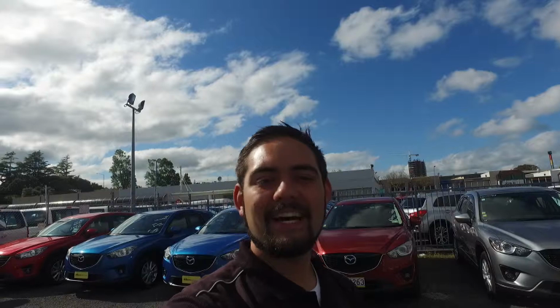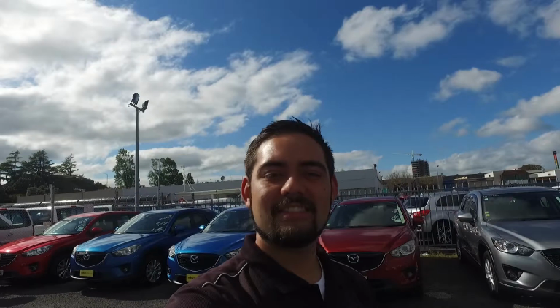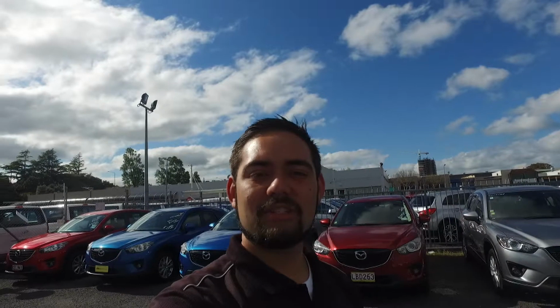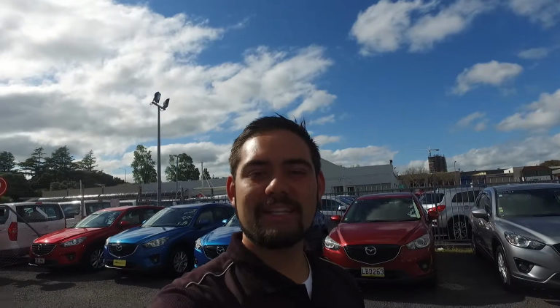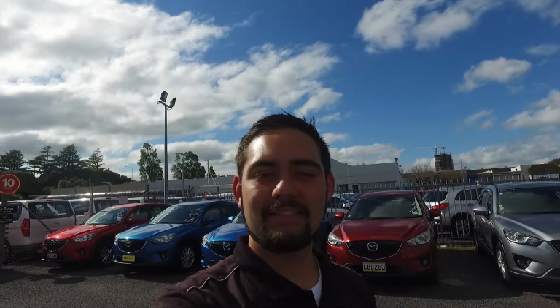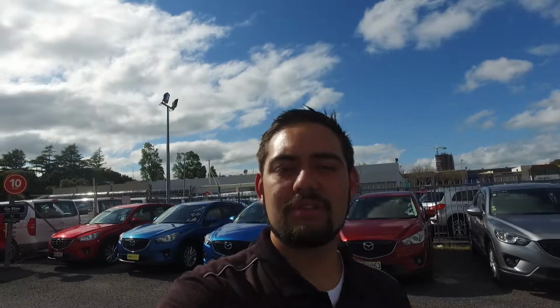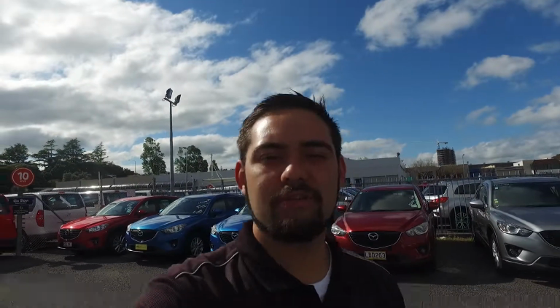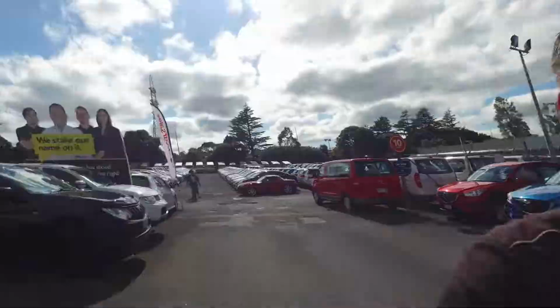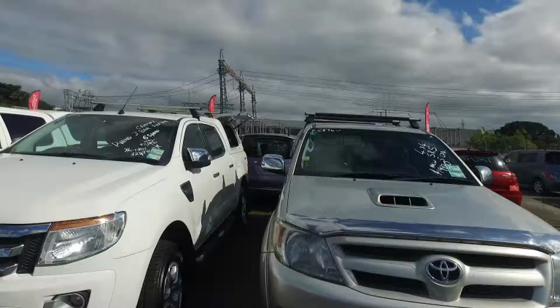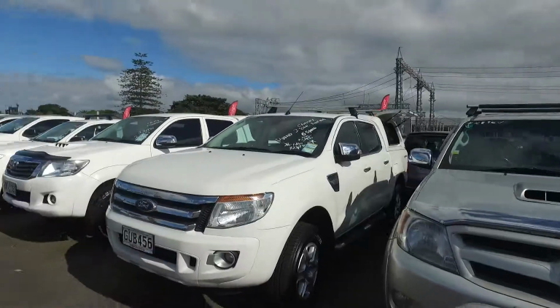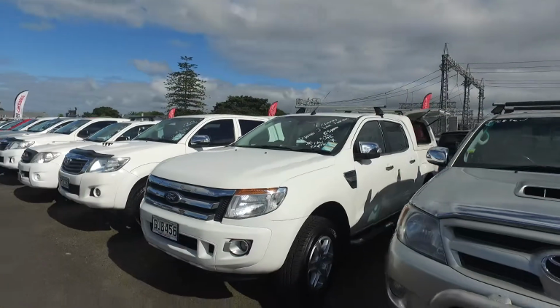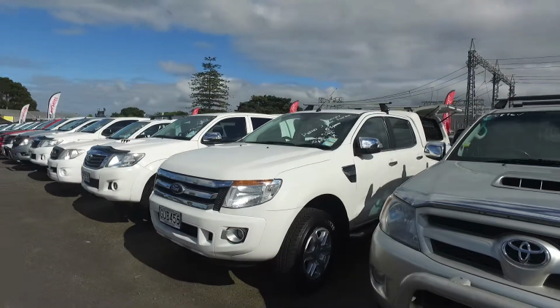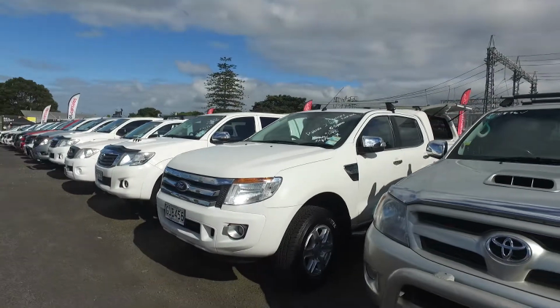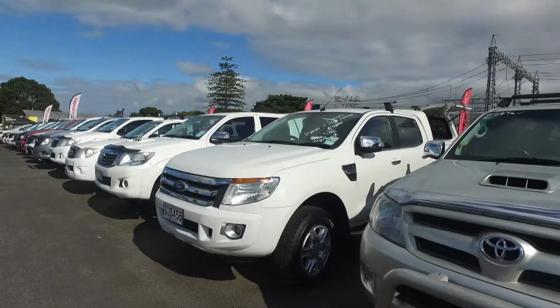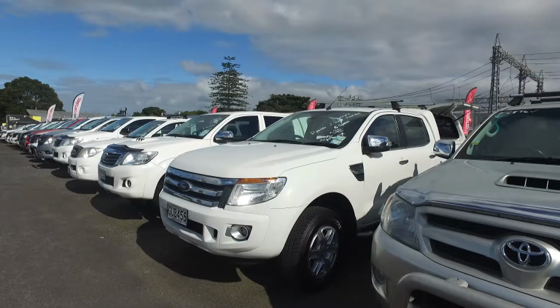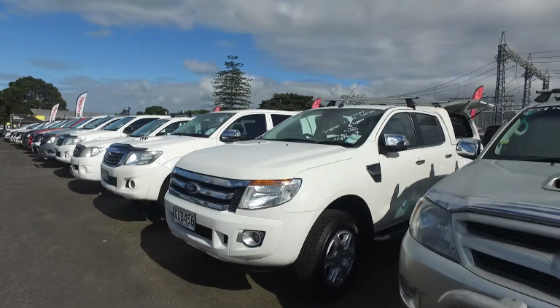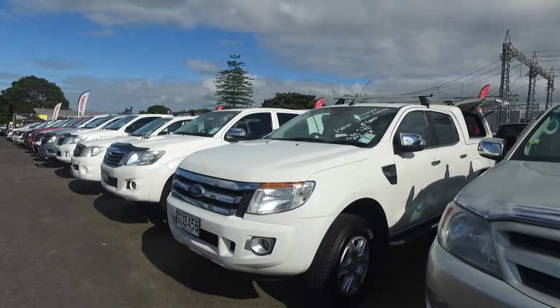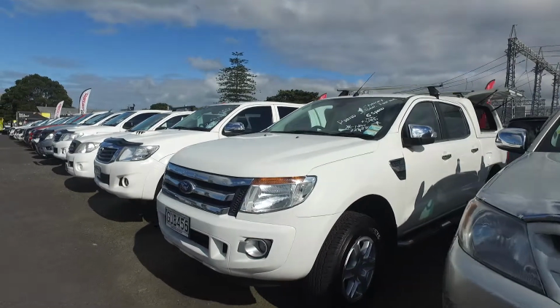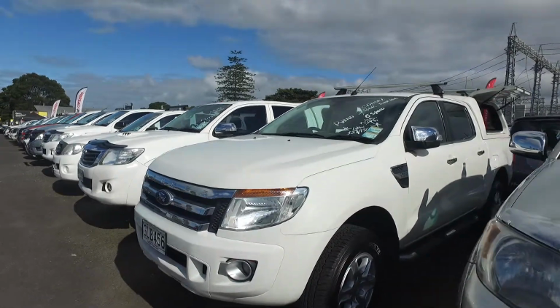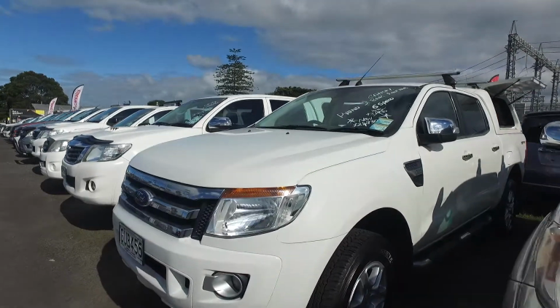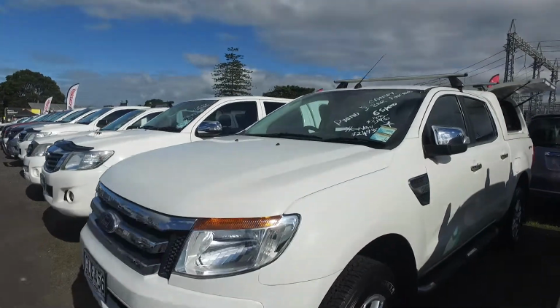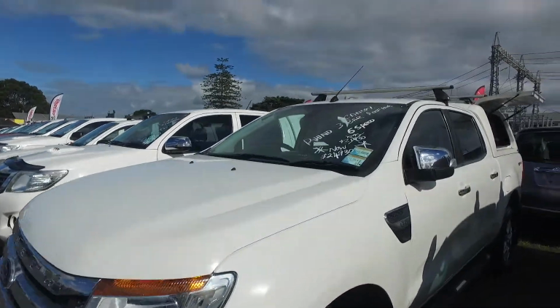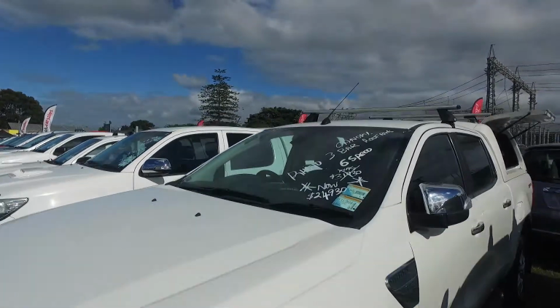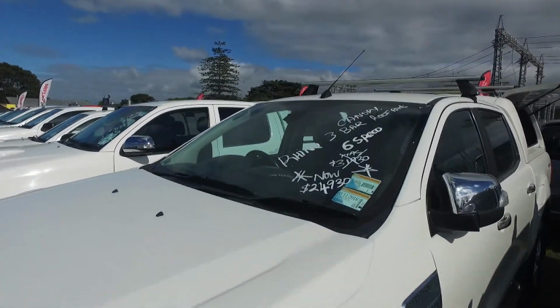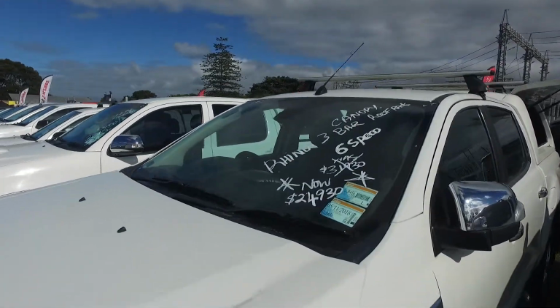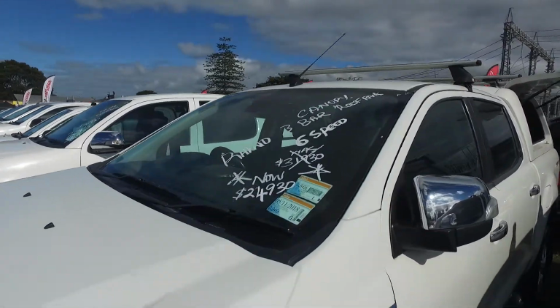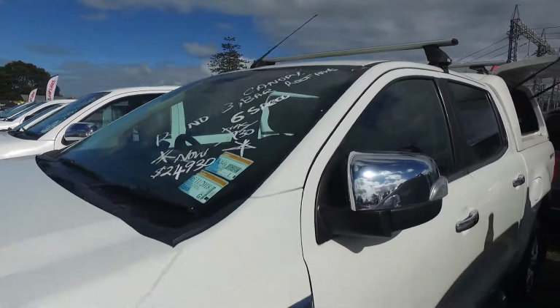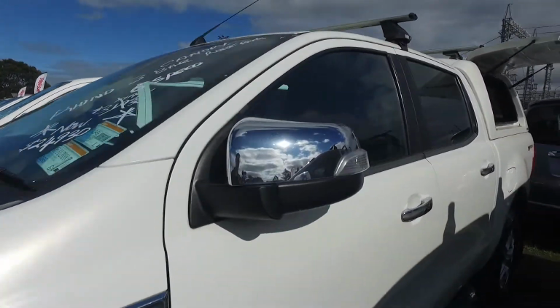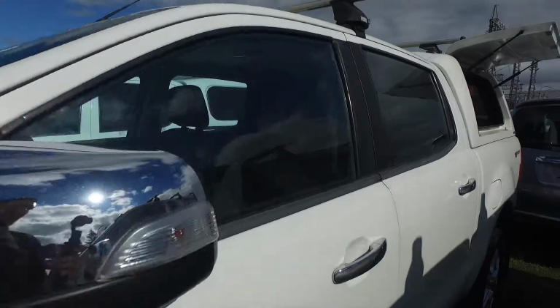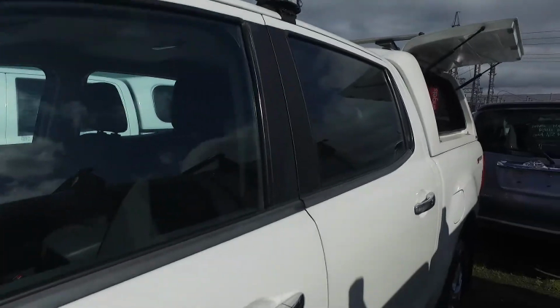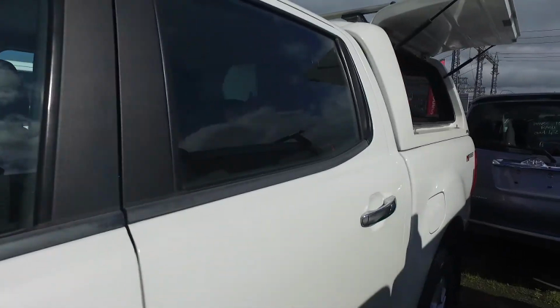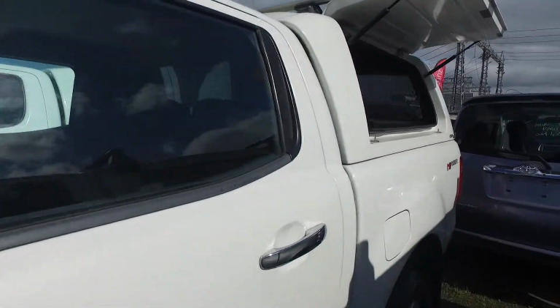Hi Justin, I'm Chris from Budget Cars. I'm just doing a short video on this Ford Ranger that you emailed me about. So the car is still here. She is rather quite cheap at $24,930 — she's just been dropped and she's on special at the moment.